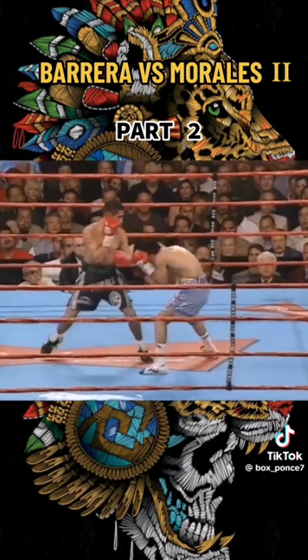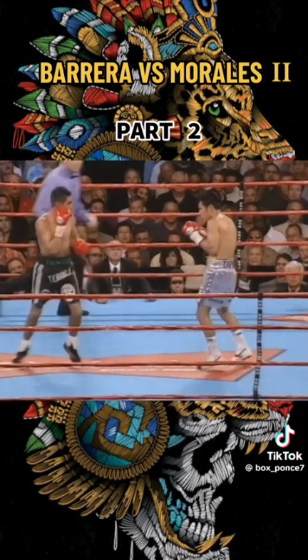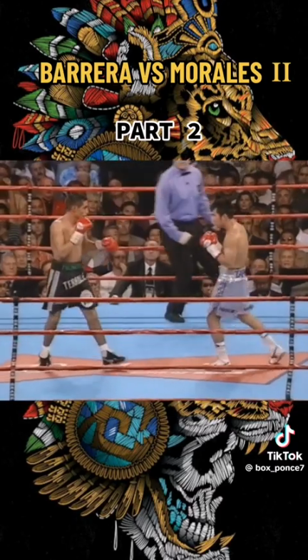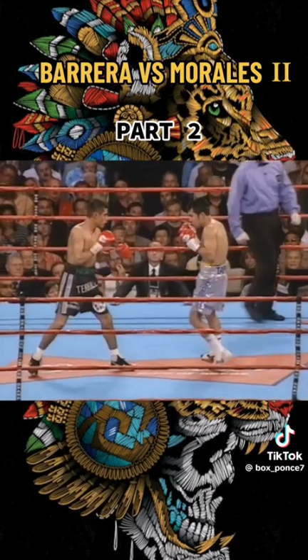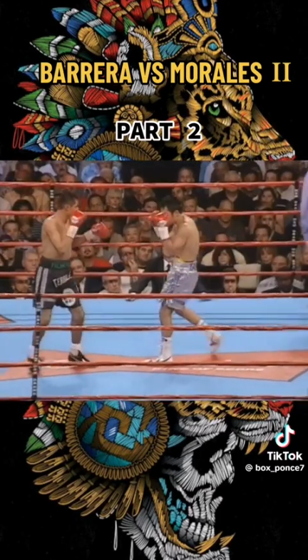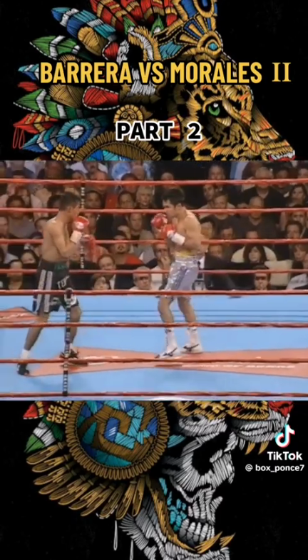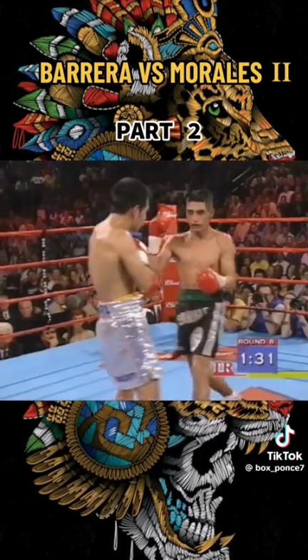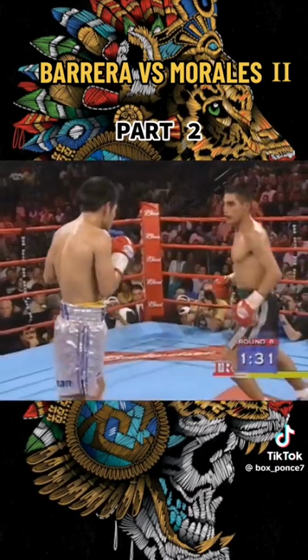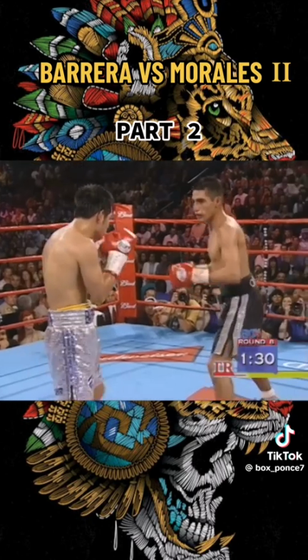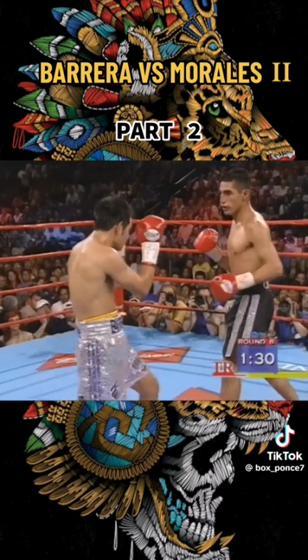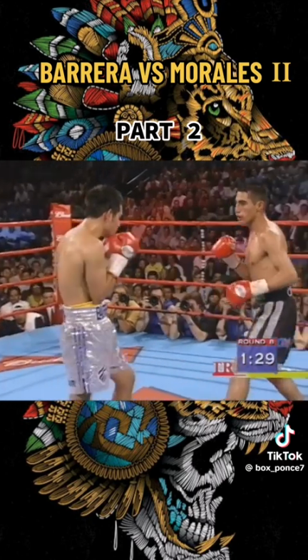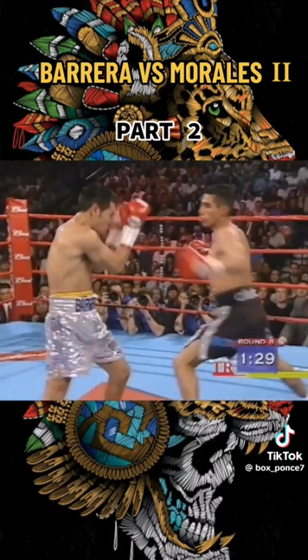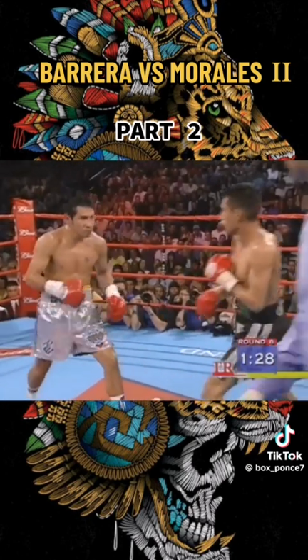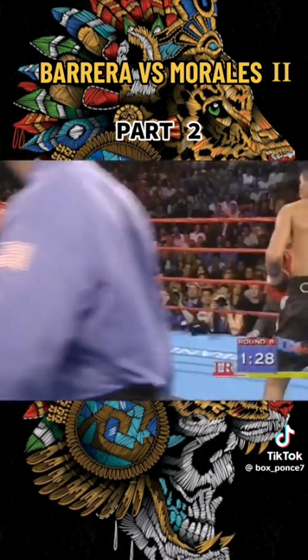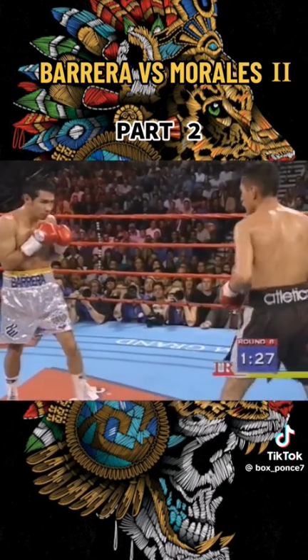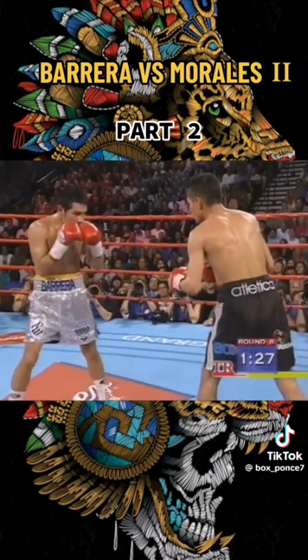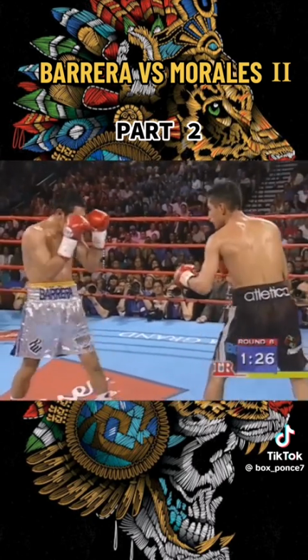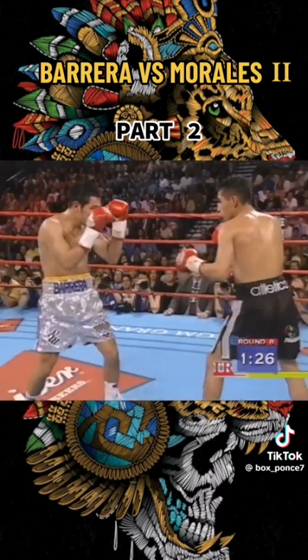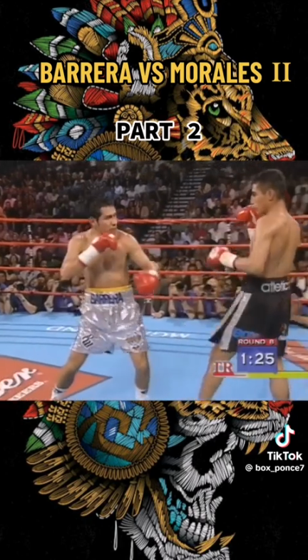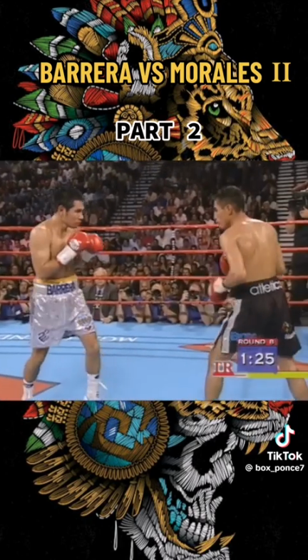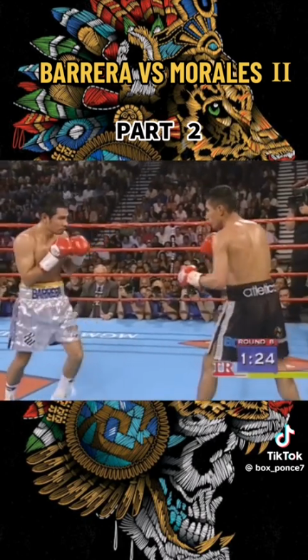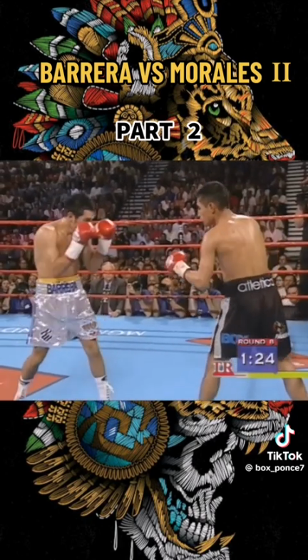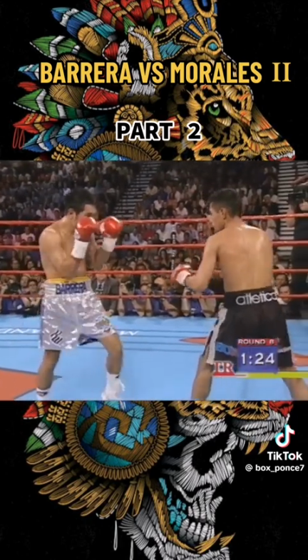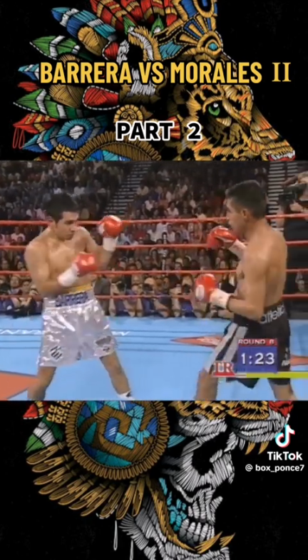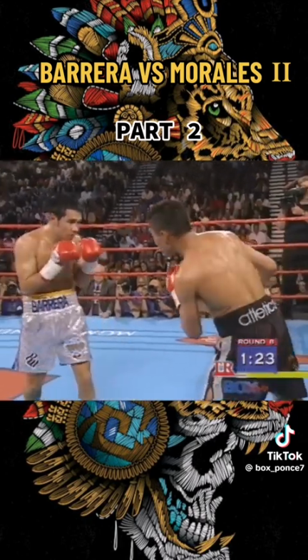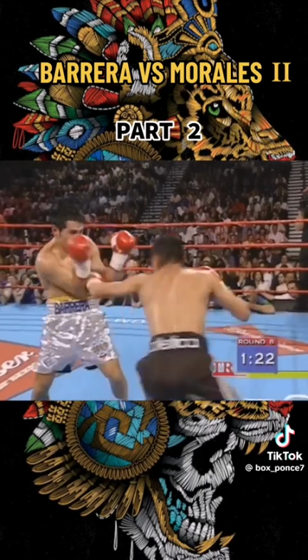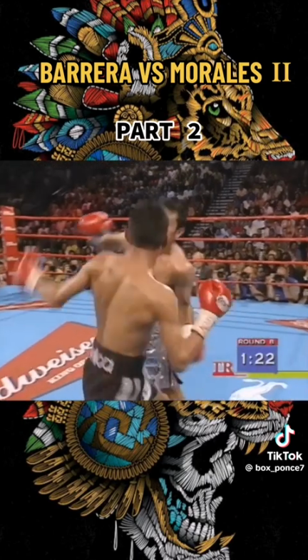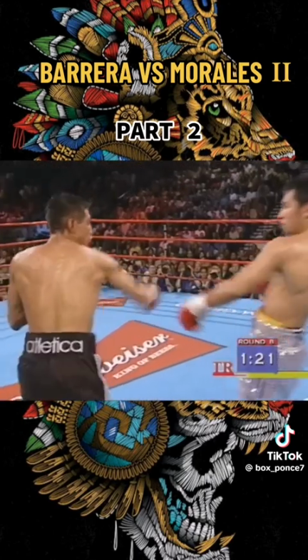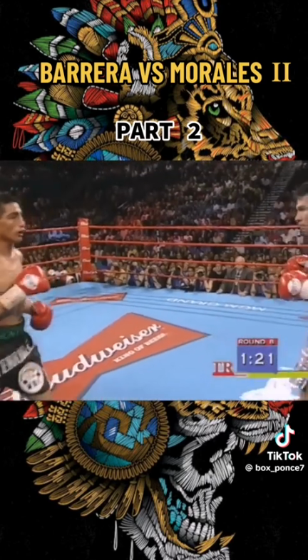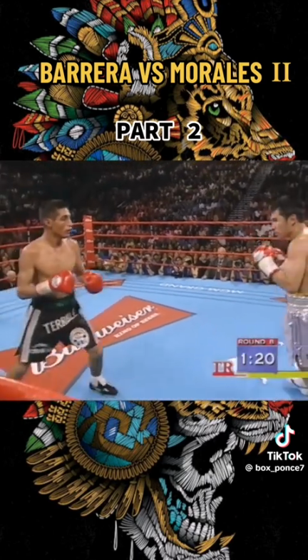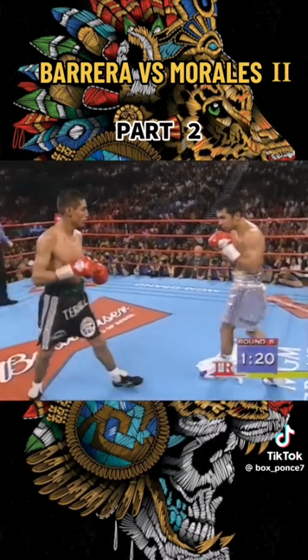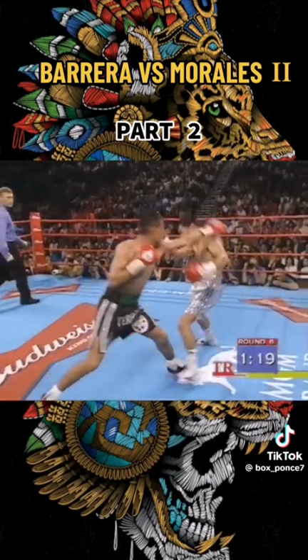Good jabbing work by Morales. He is showing what he can do in the ring. There have been many fights in his career when he's fought like this and basically broken his opponent down as the fight goes on. But Morales is fighting a very effective round here.